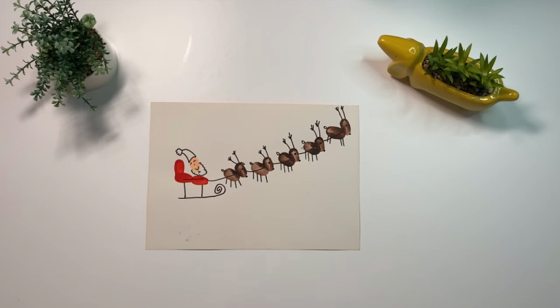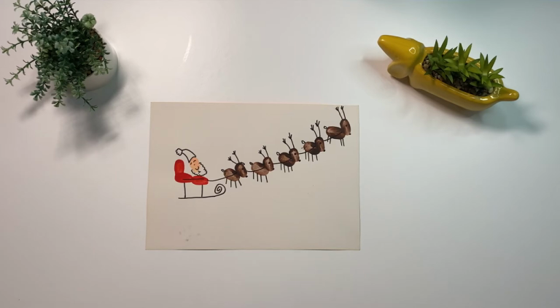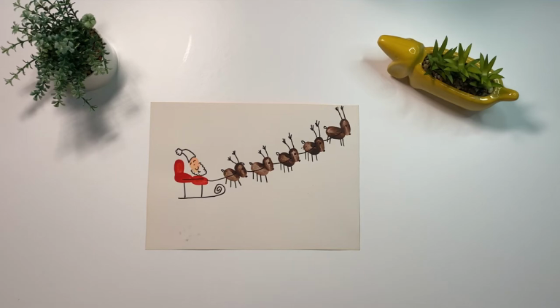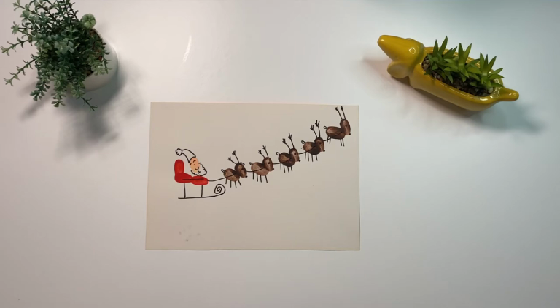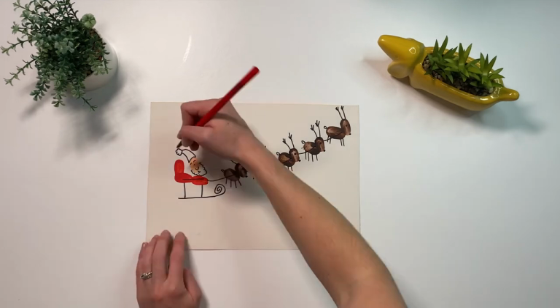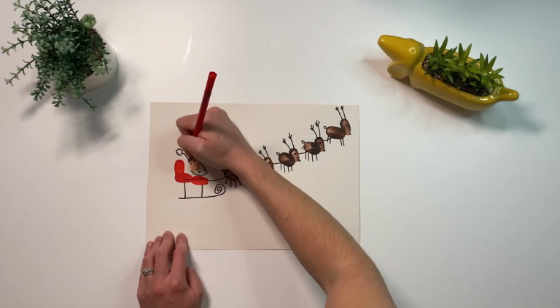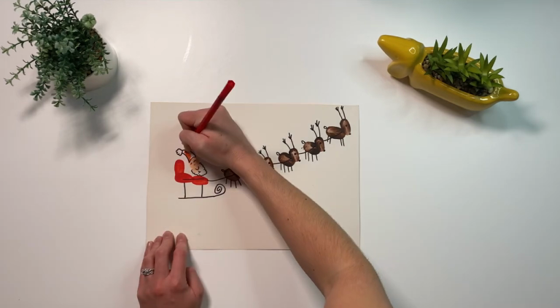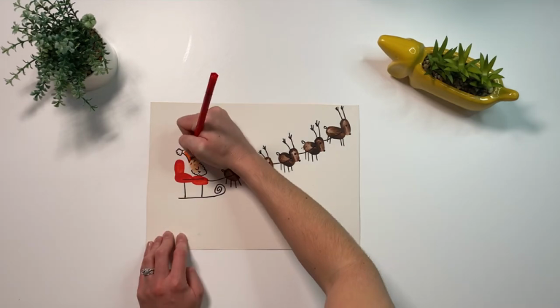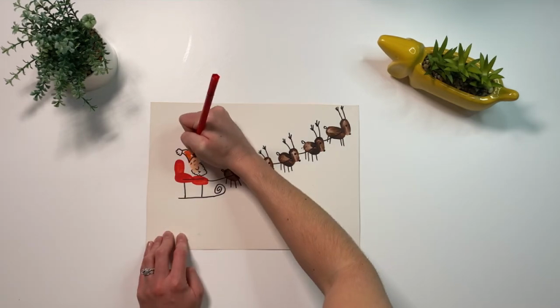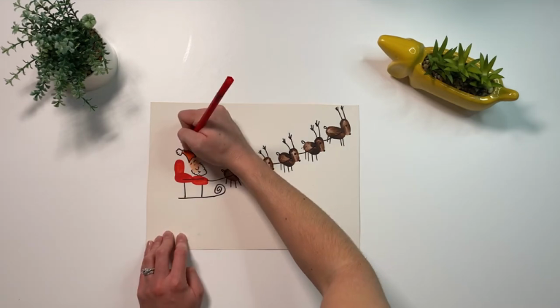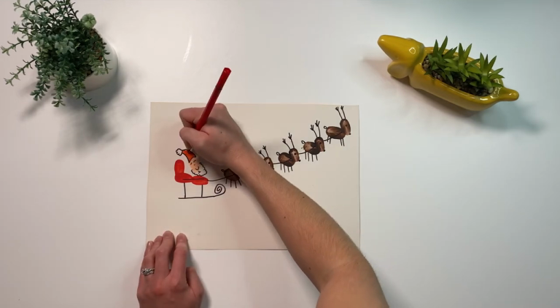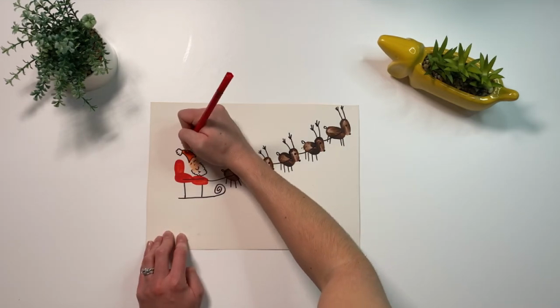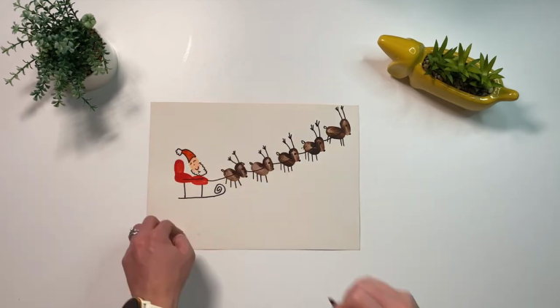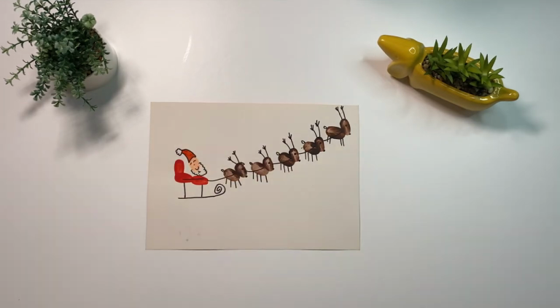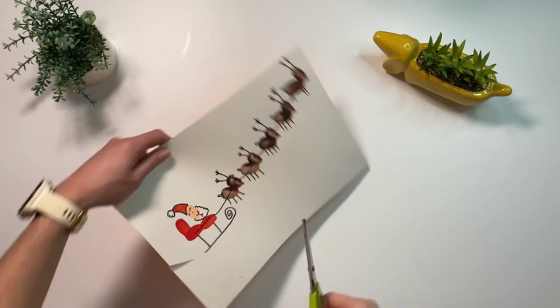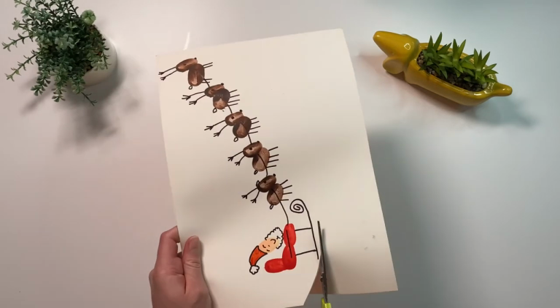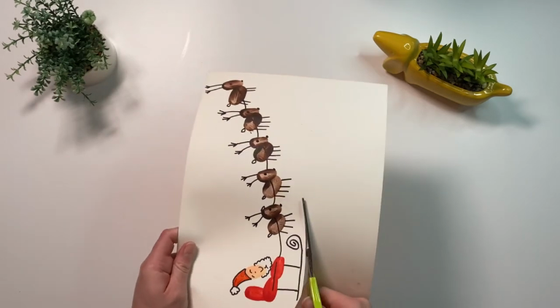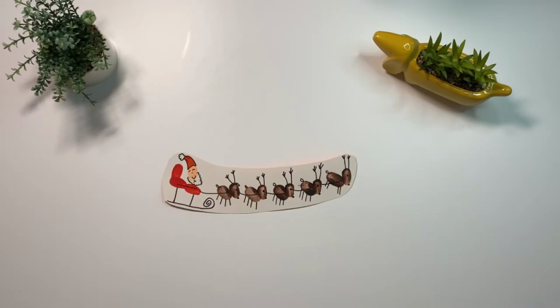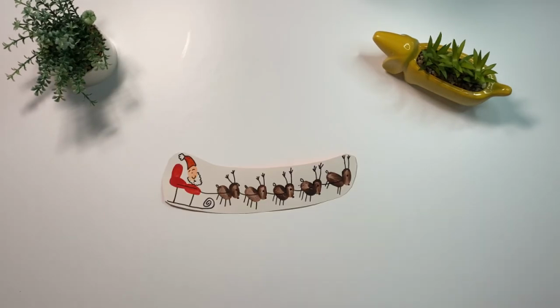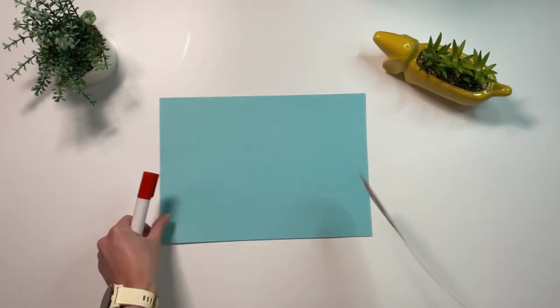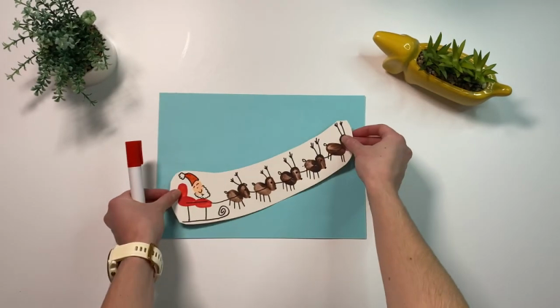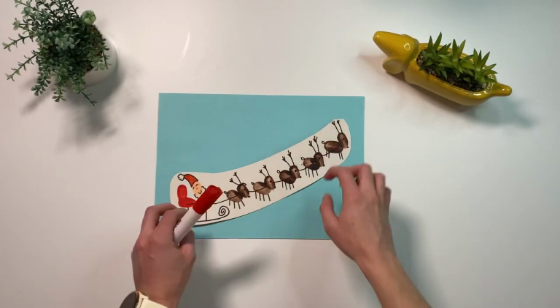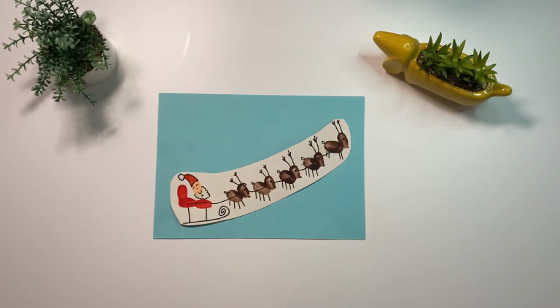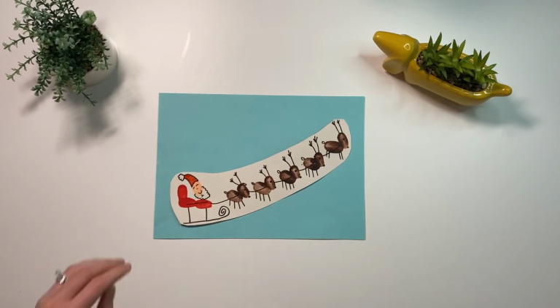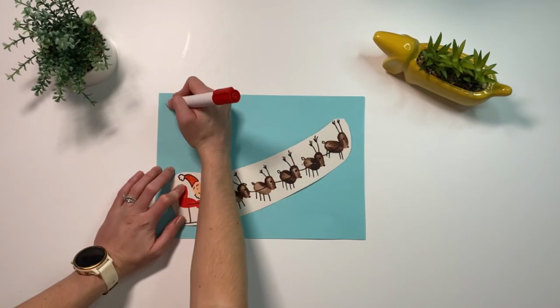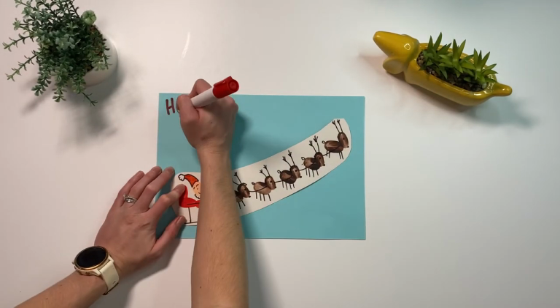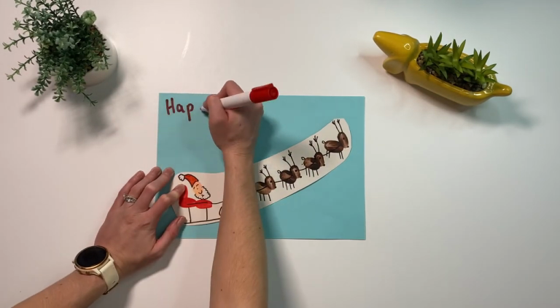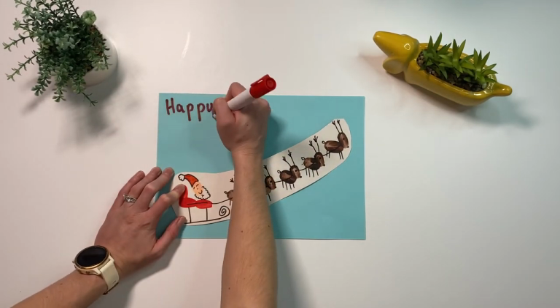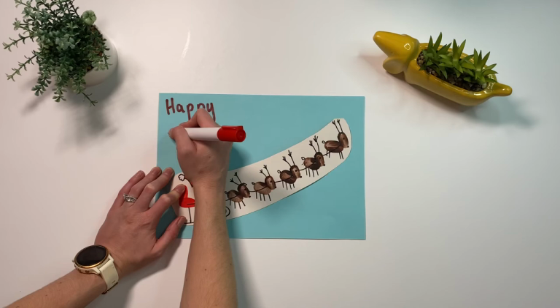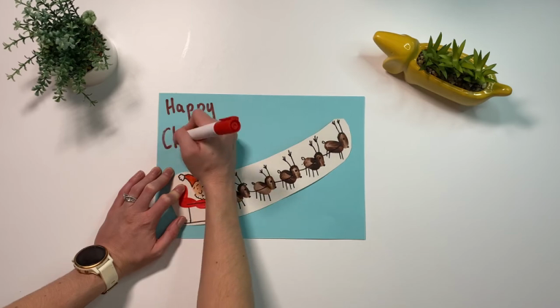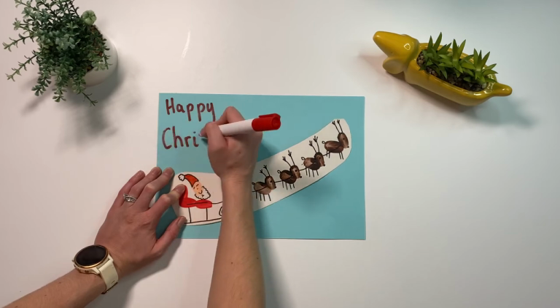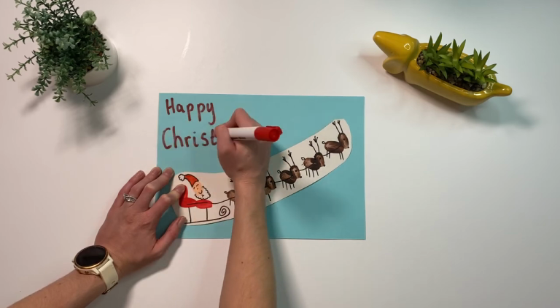Children can use a red felt tip to colour in Santa's hat. Once finished, children could cut out their picture and turn it into a Christmas card.